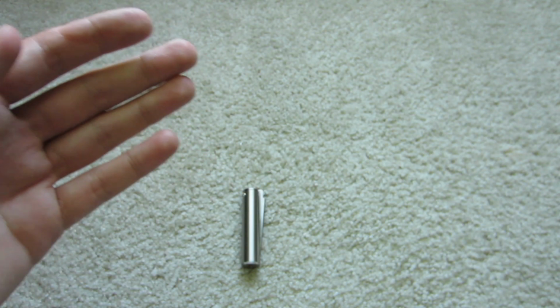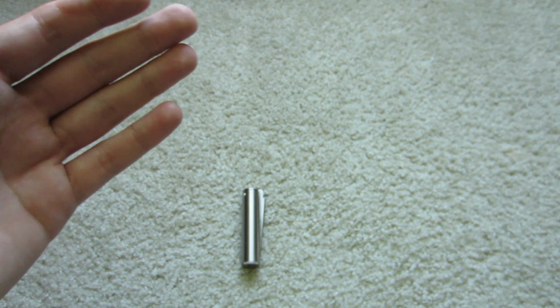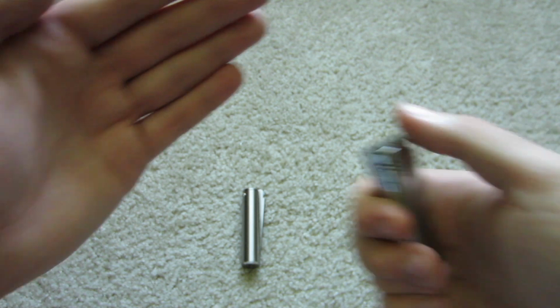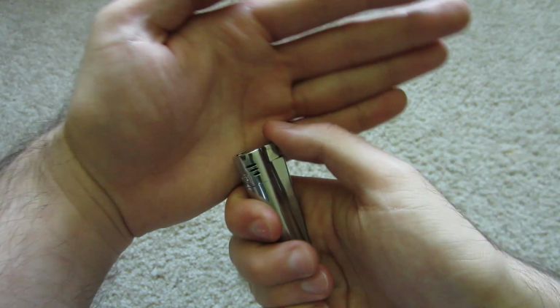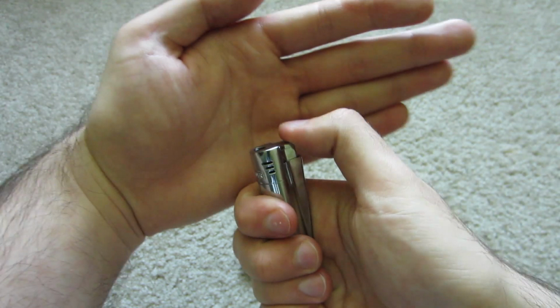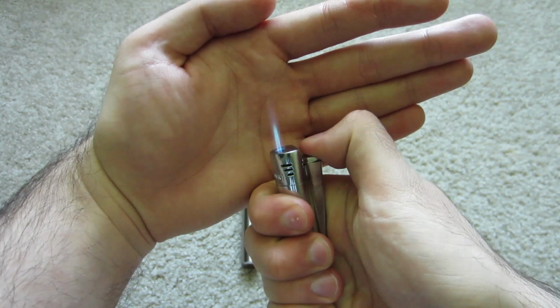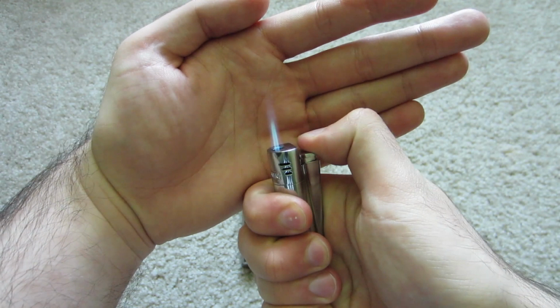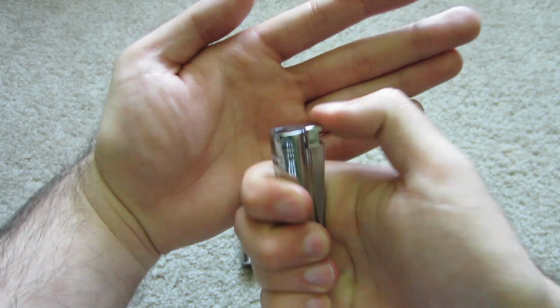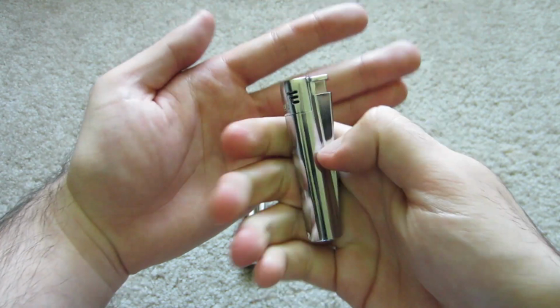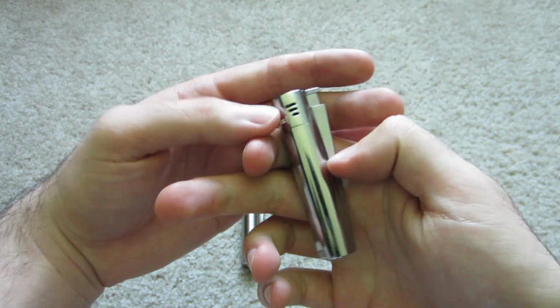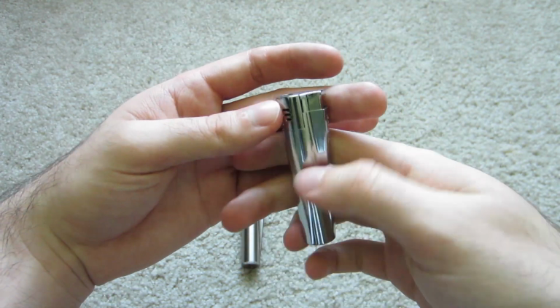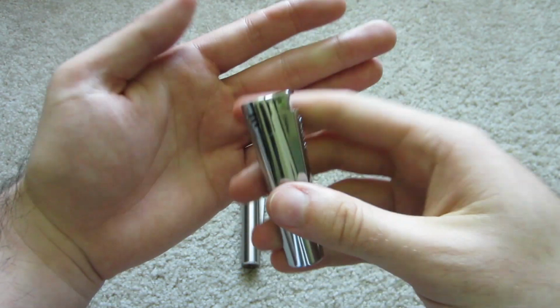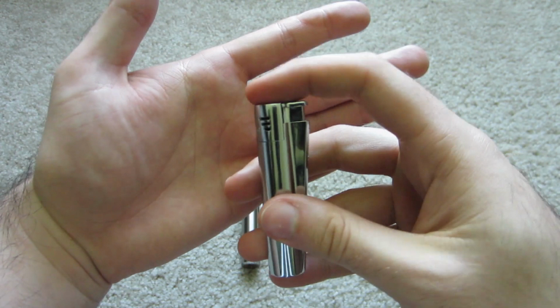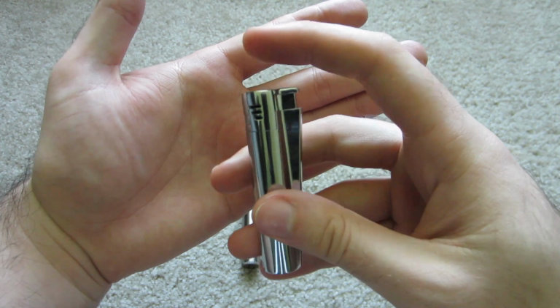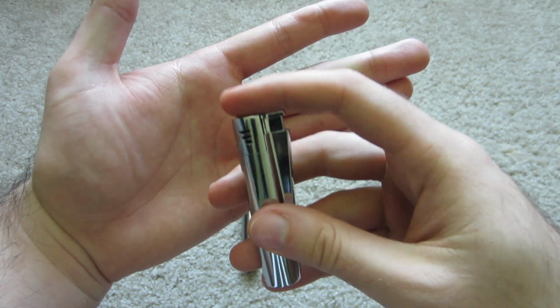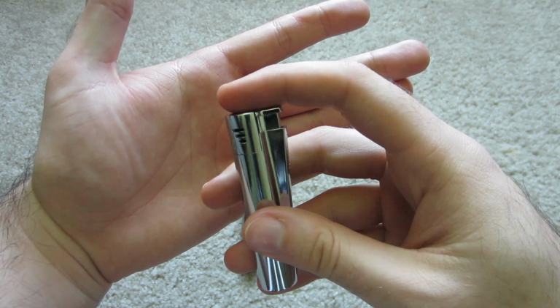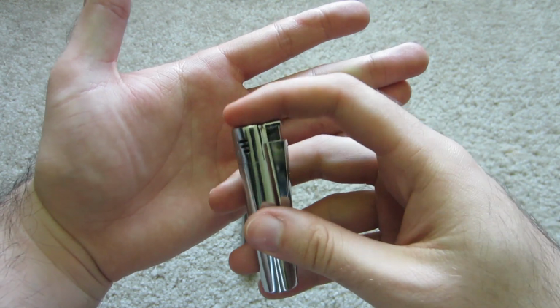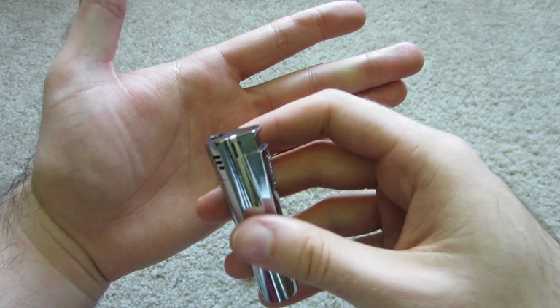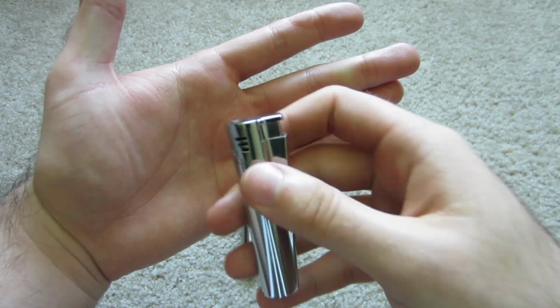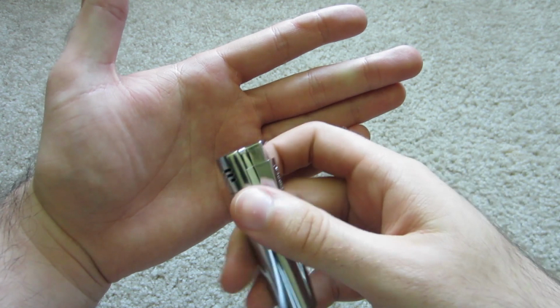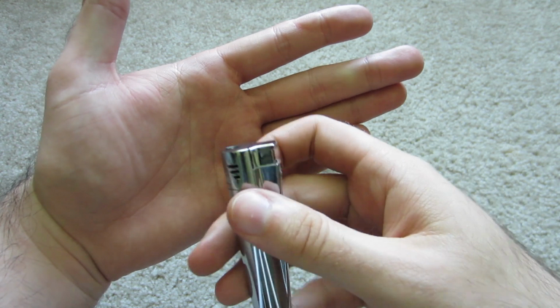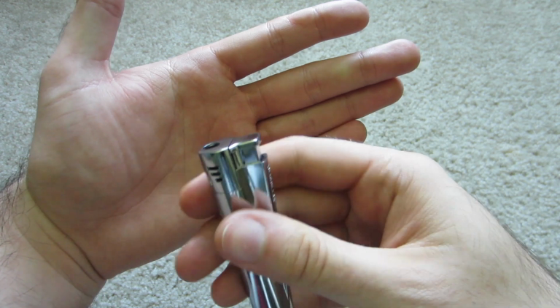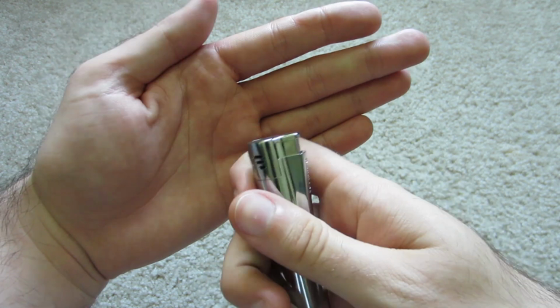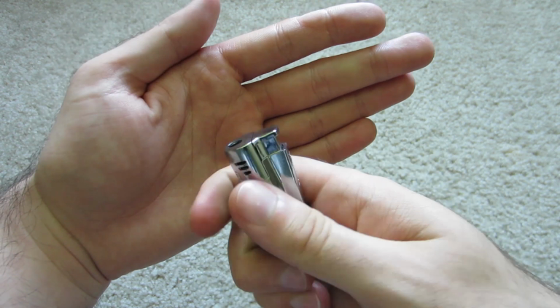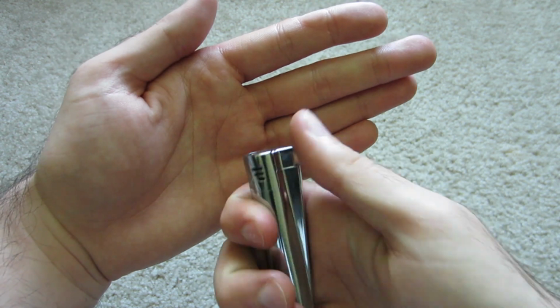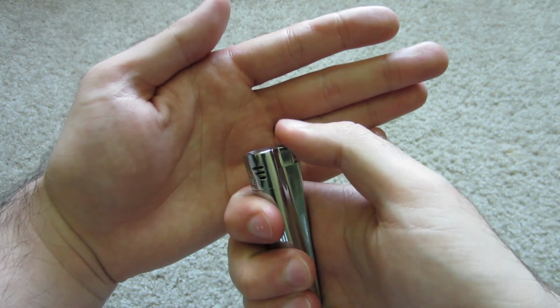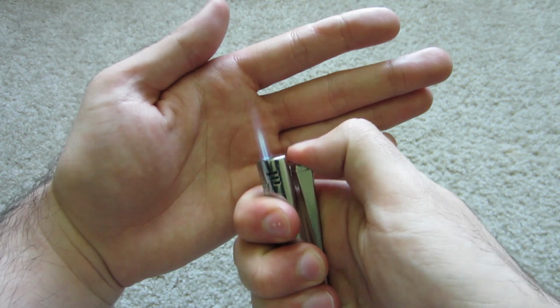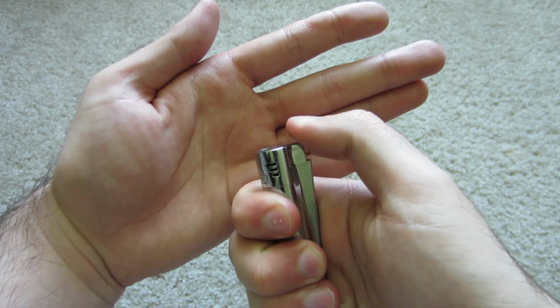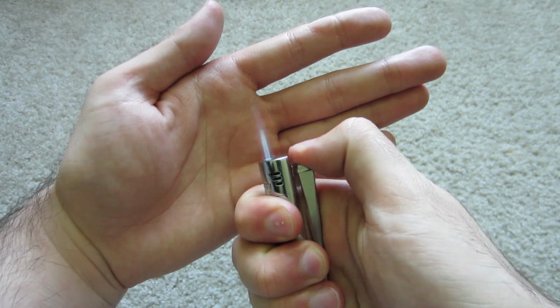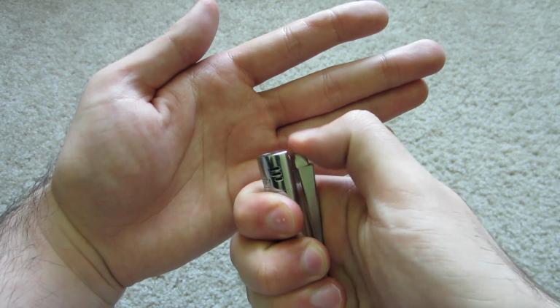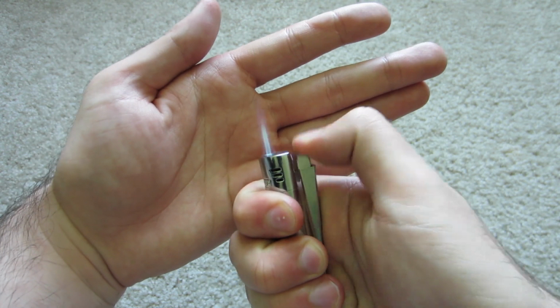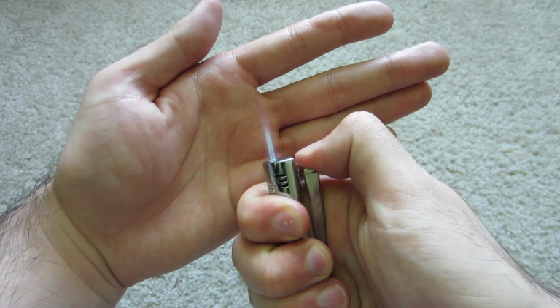This is their butane torch — really great butane torch. It doesn't necessarily work the first time every time if you let it sit. The first time it will be a blank, but after that it works every time.